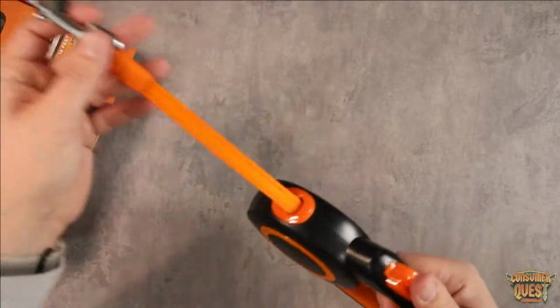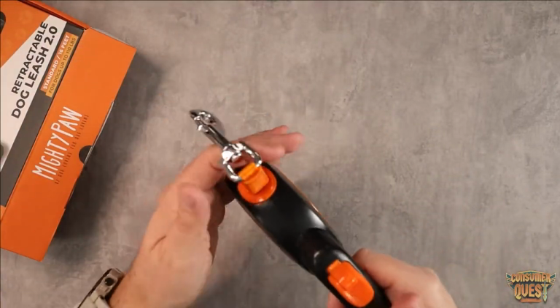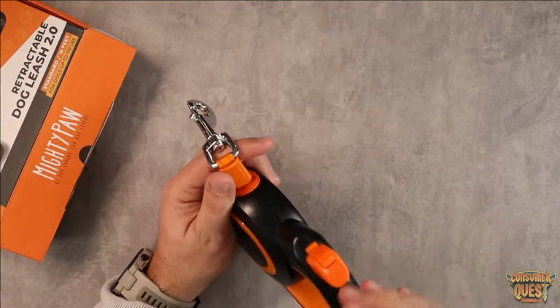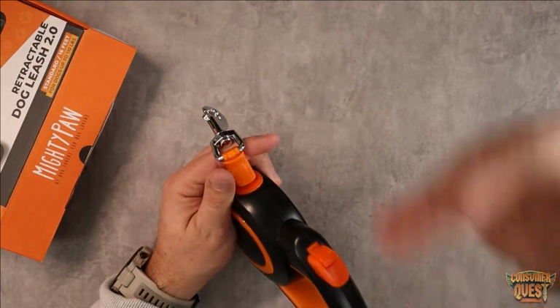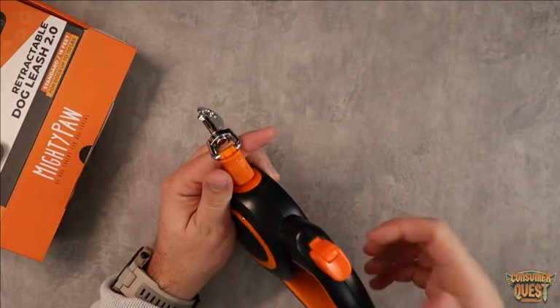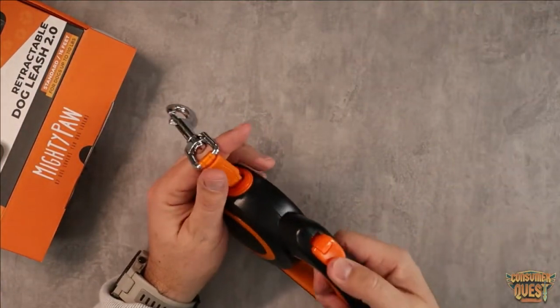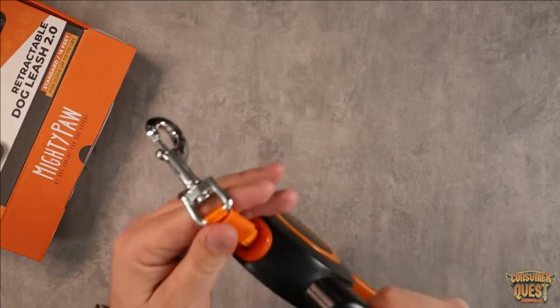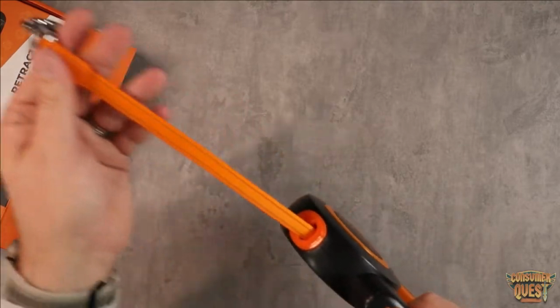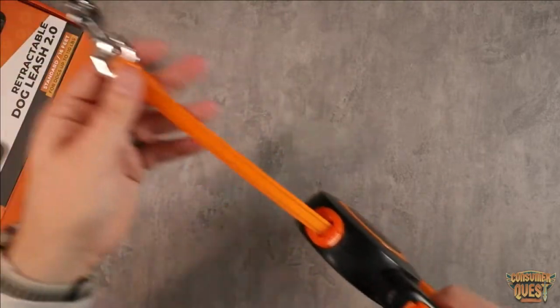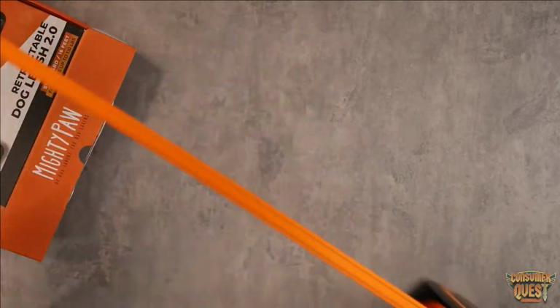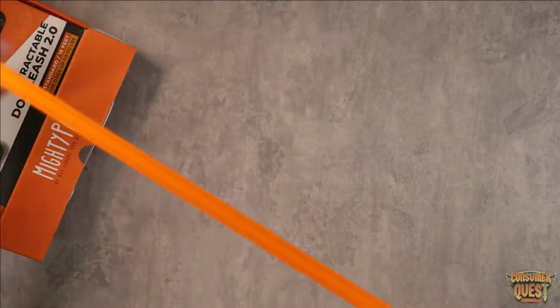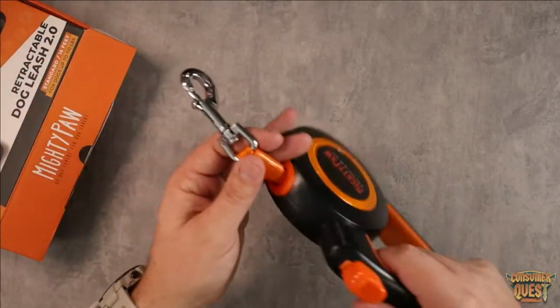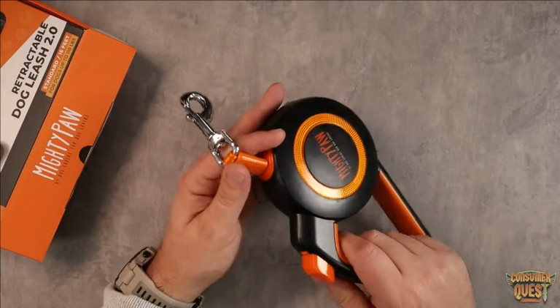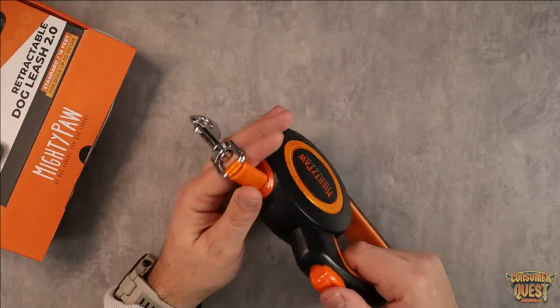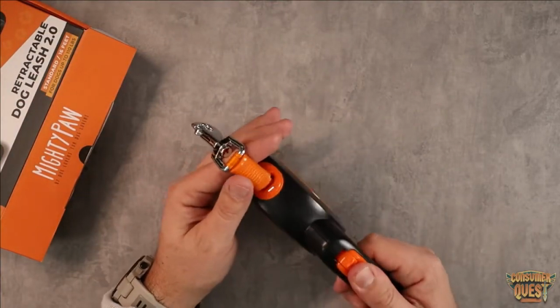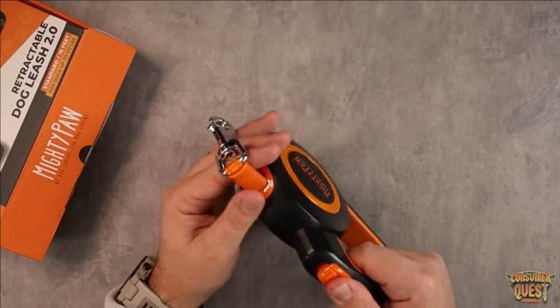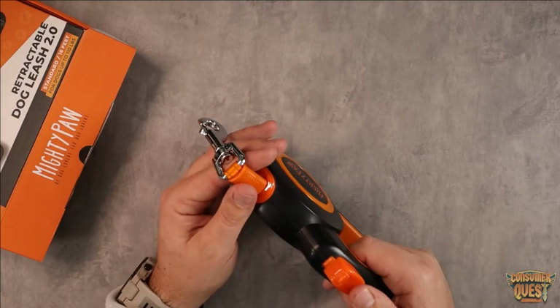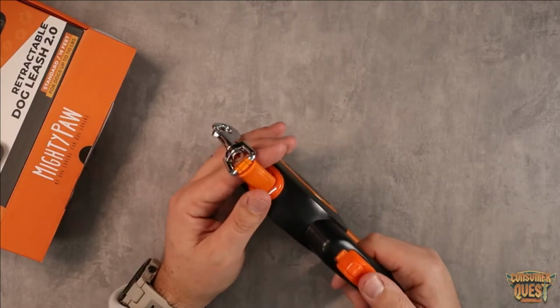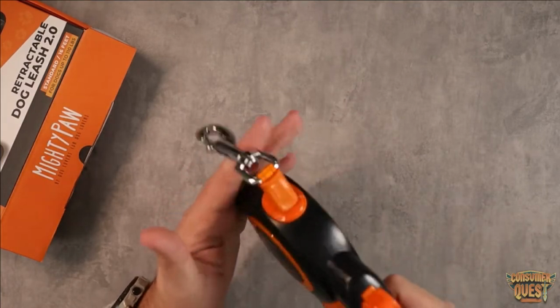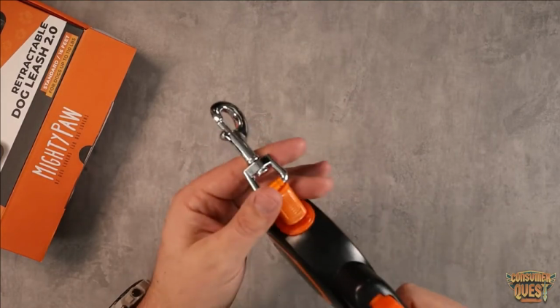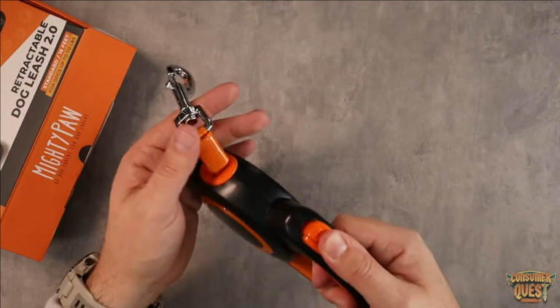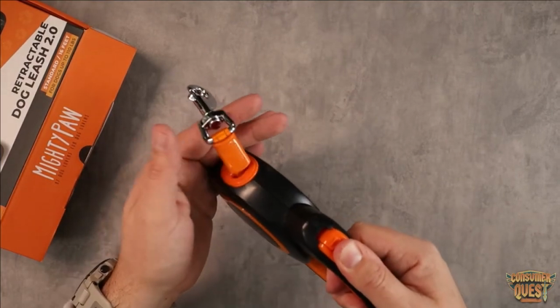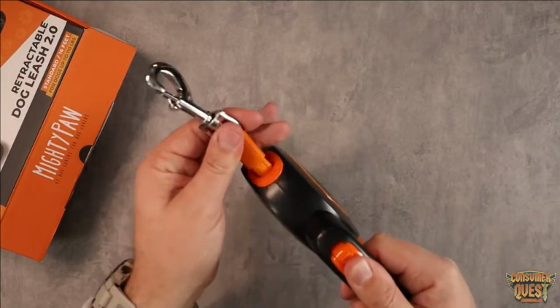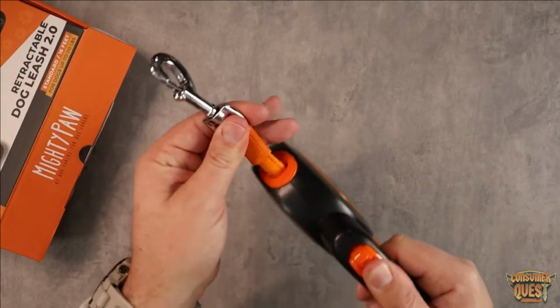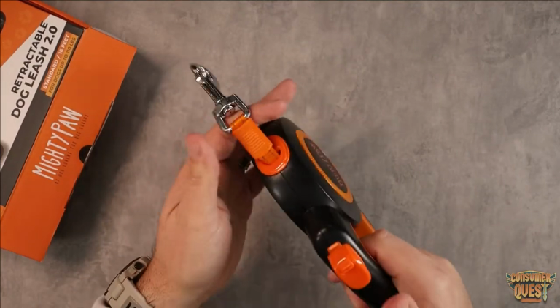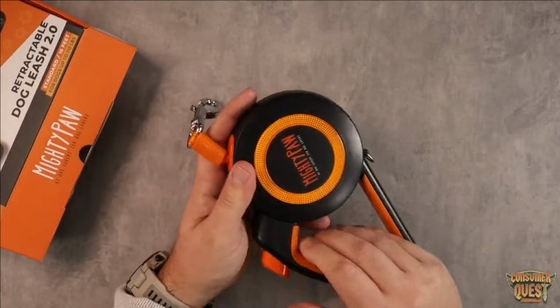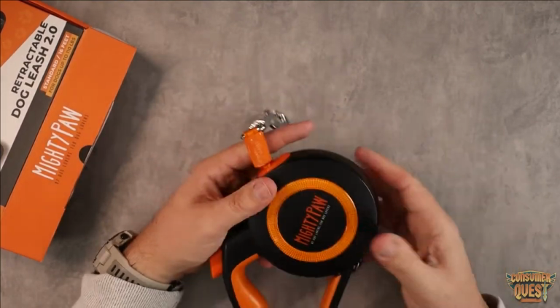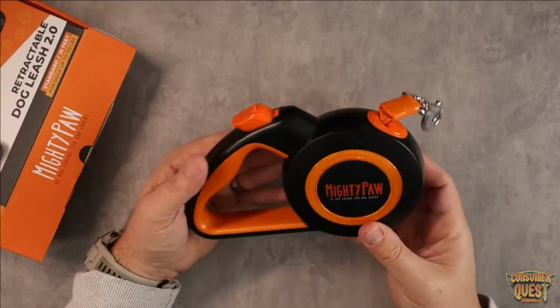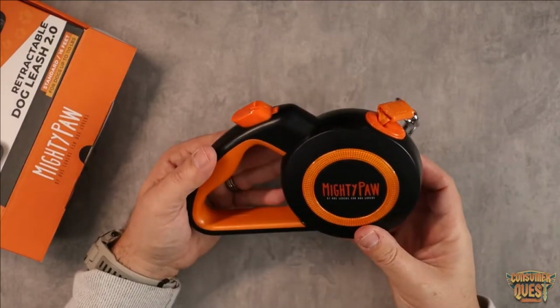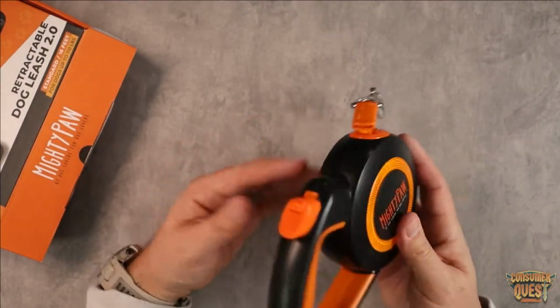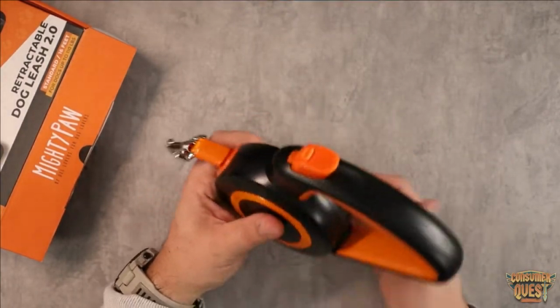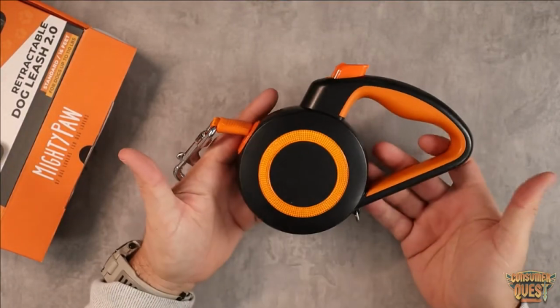This is great if you want to limit their distance from you. You can let them go up to 16 feet away, and if you need to hold them back for a second, you push and hold the button down and it's not going to go anywhere. Really nice design.